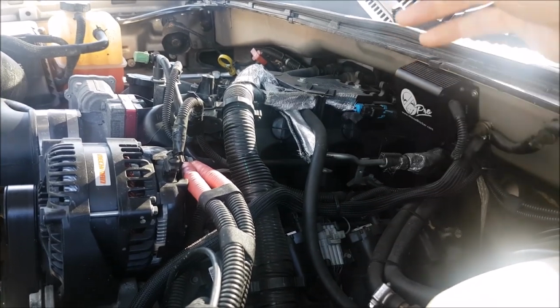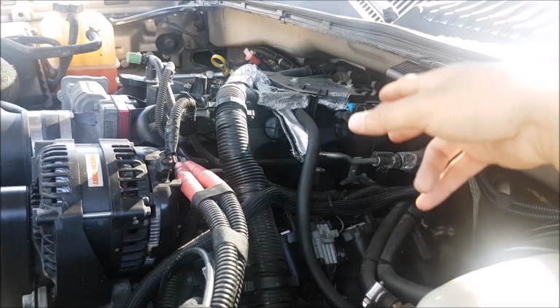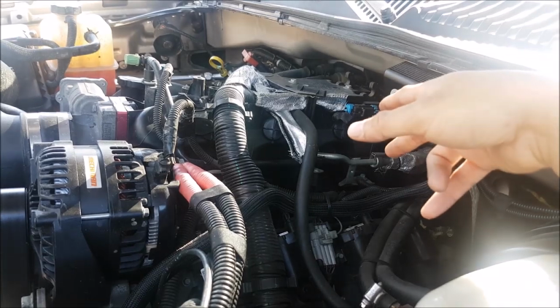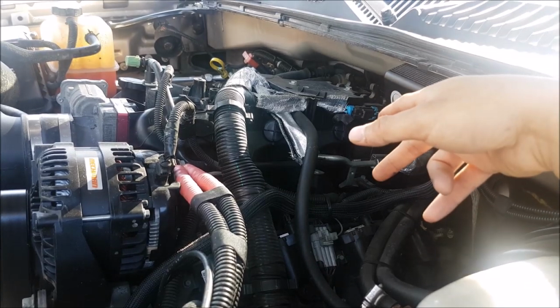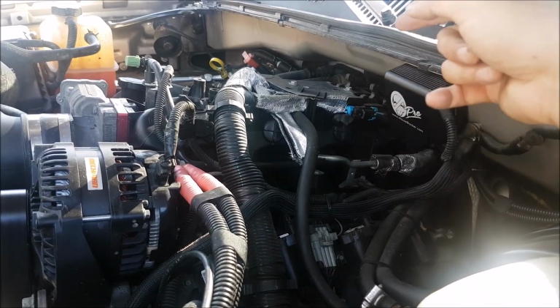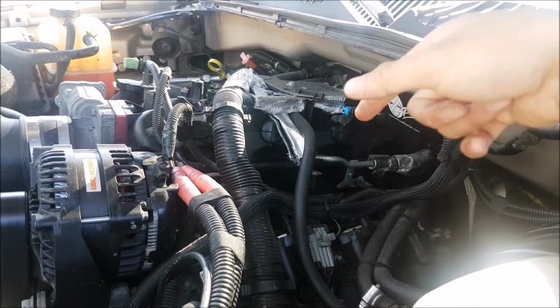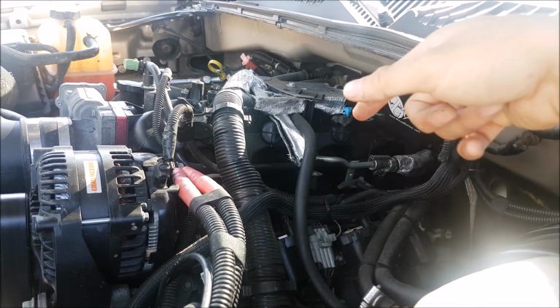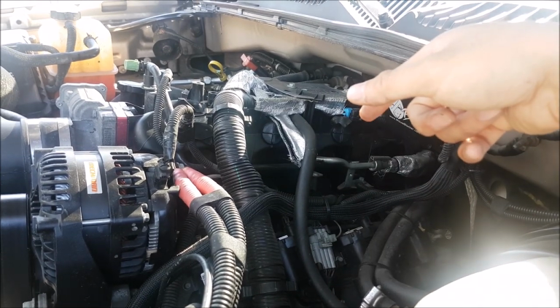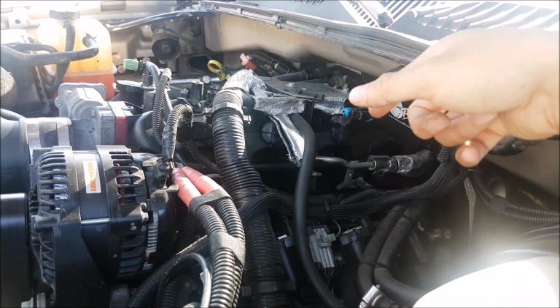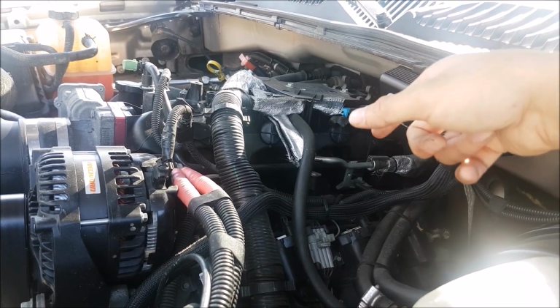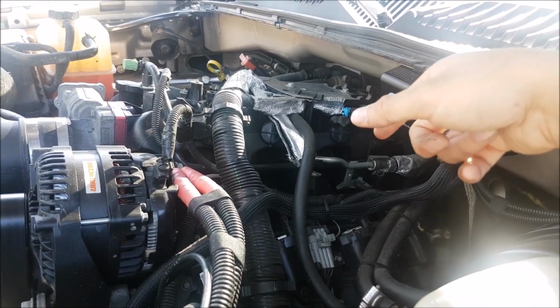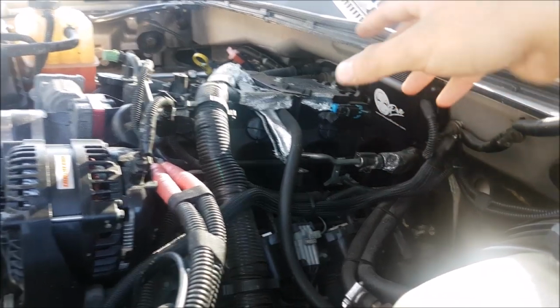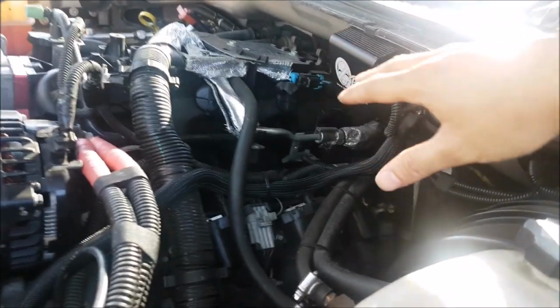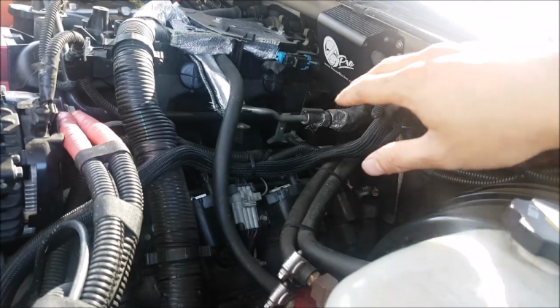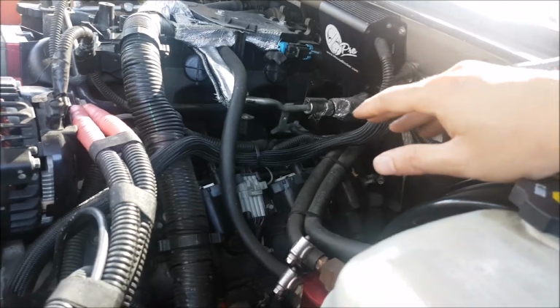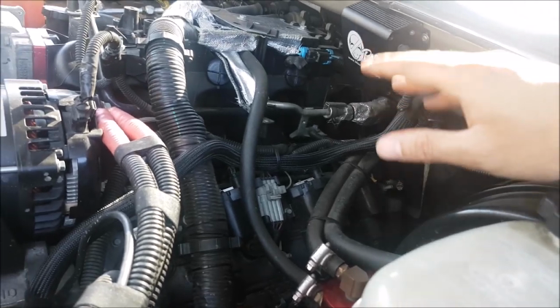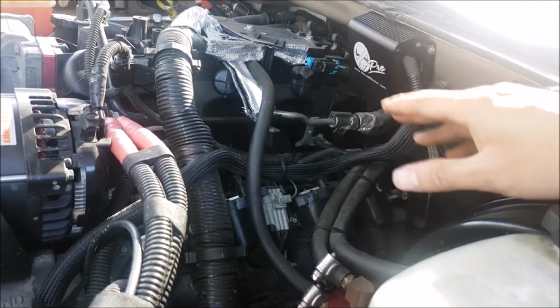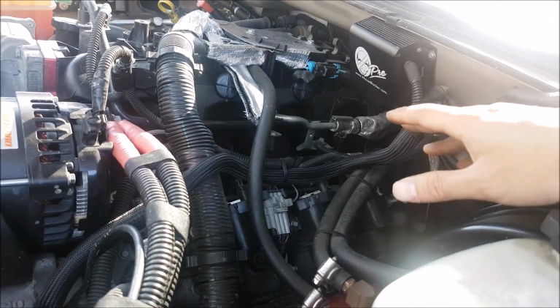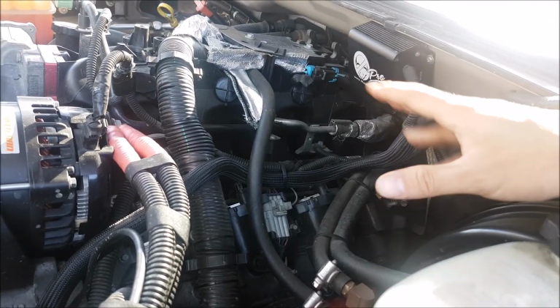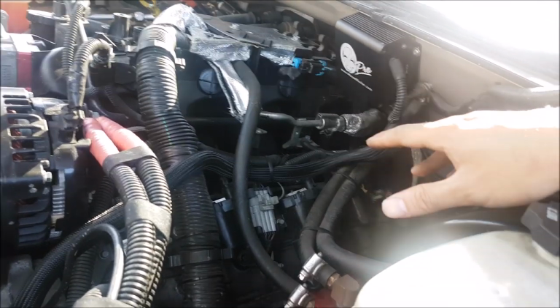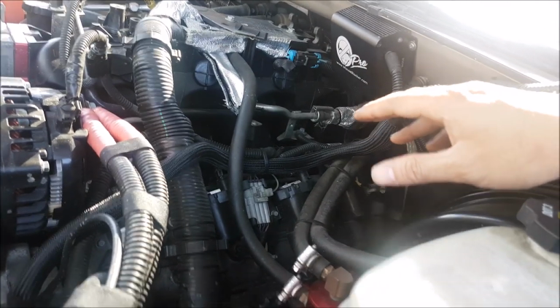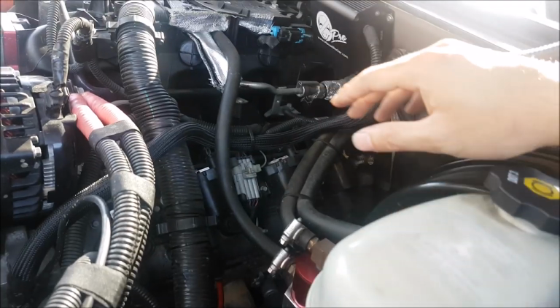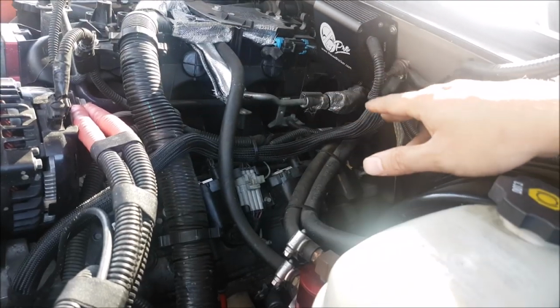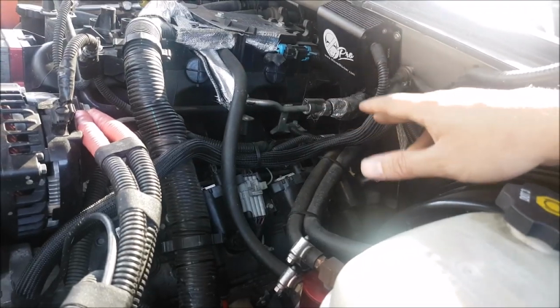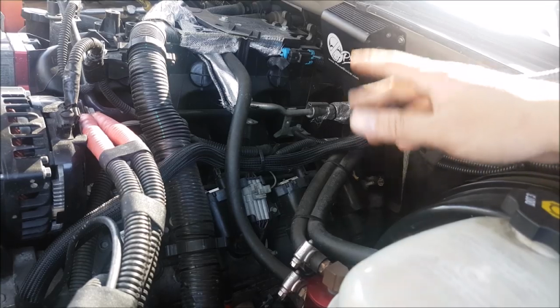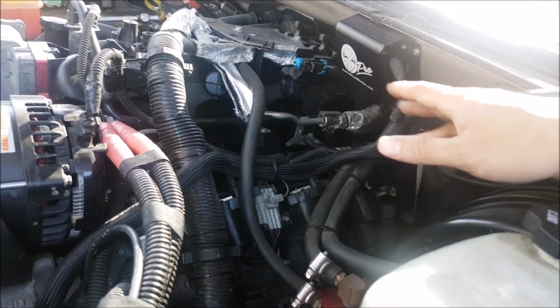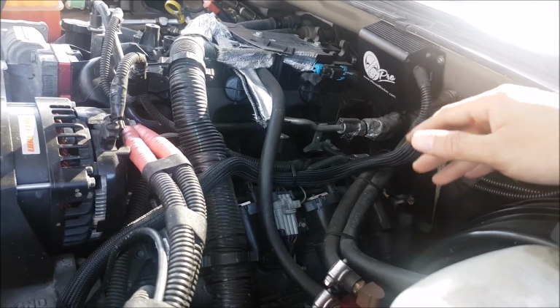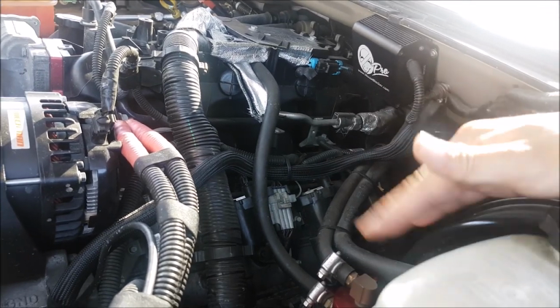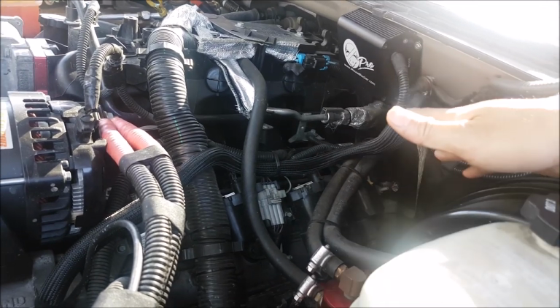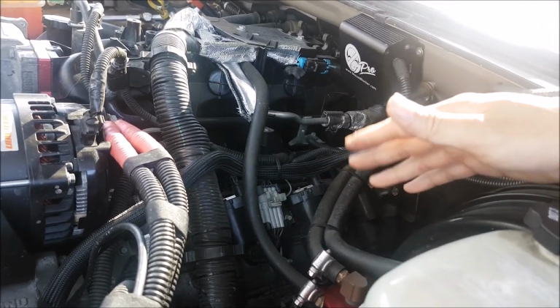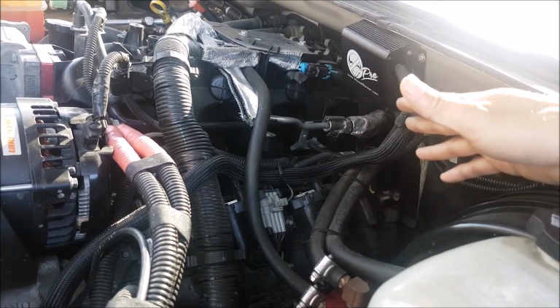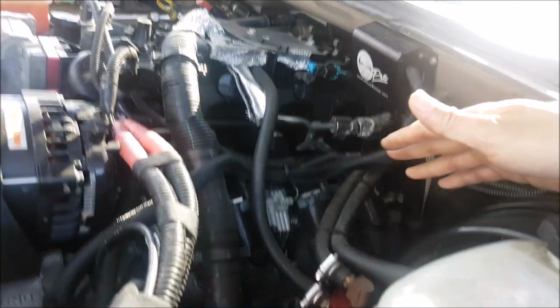I have a 2005 Chevy Silverado with a 4.8 liter. It has 220,000 kilometers on it. Now, these trucks don't have a PCV system — they do, but it's just called an orifice, so there's no valve on it. You never have to change it; it's just on the valve cover forever.